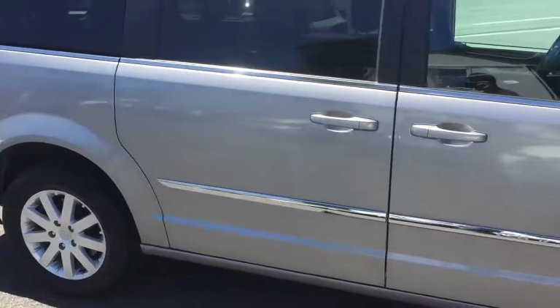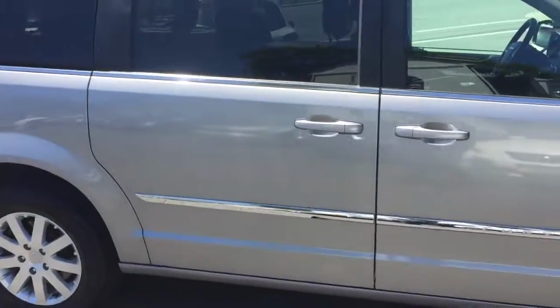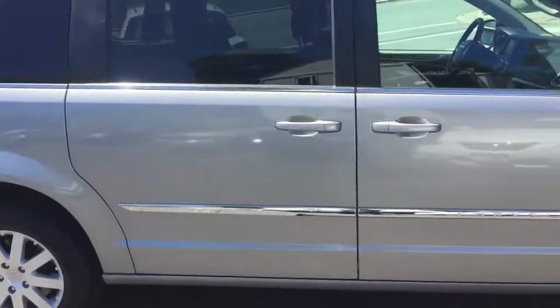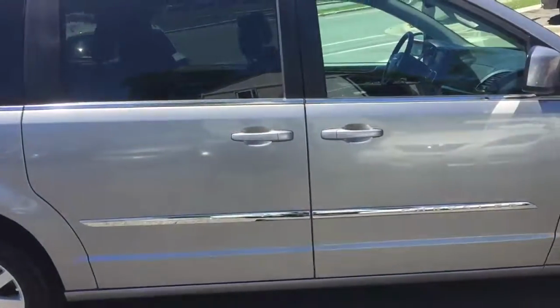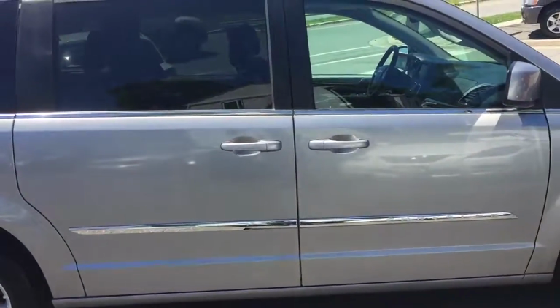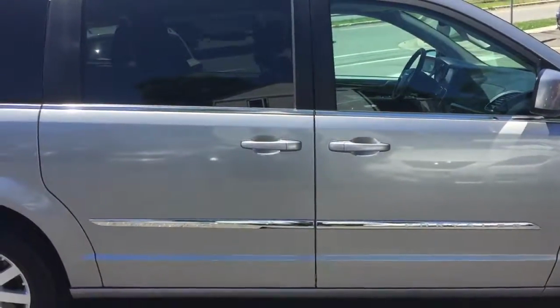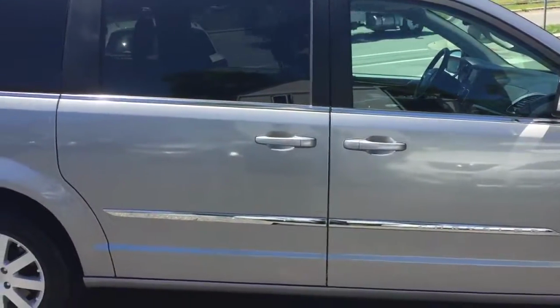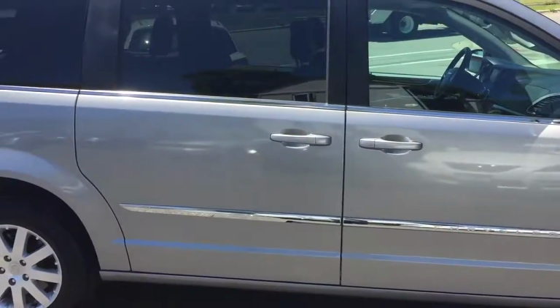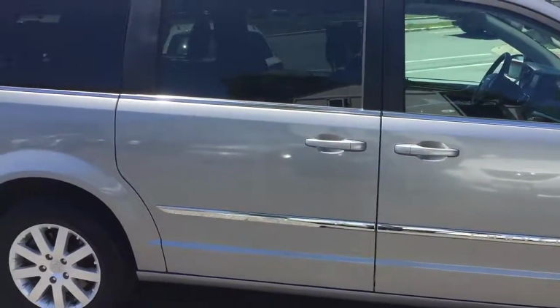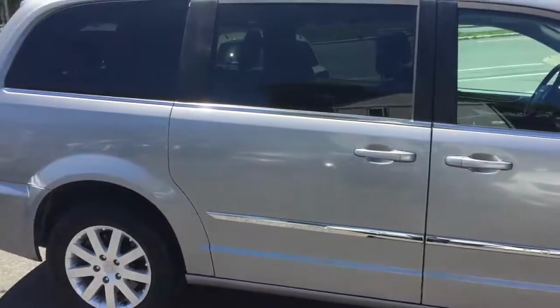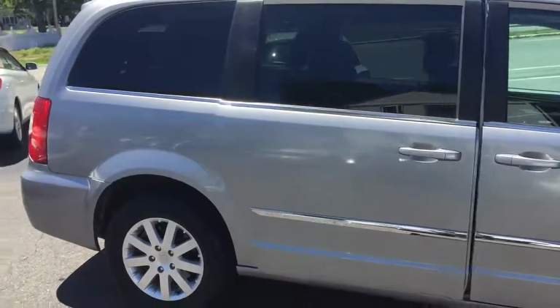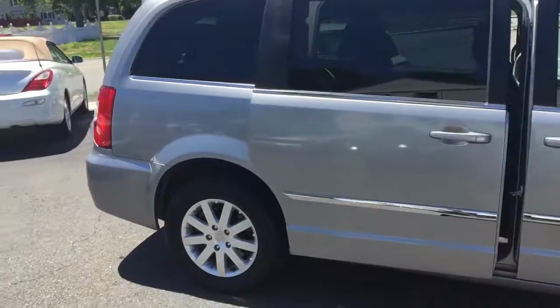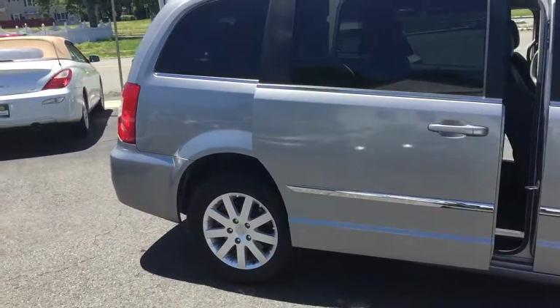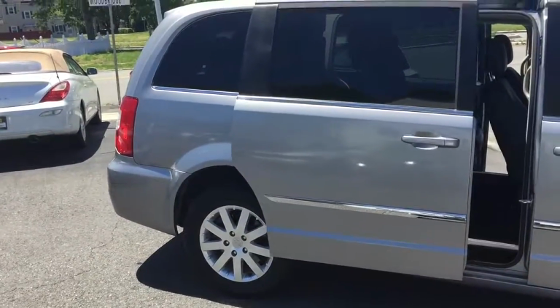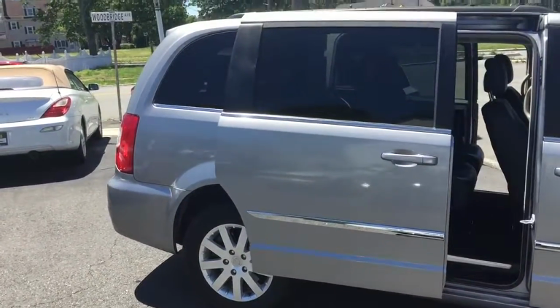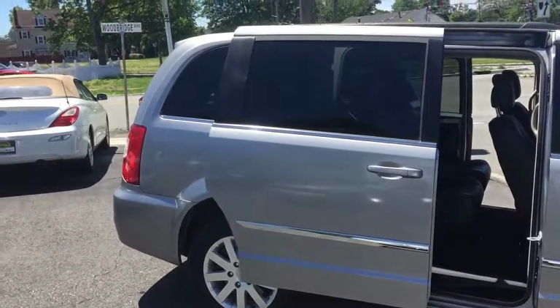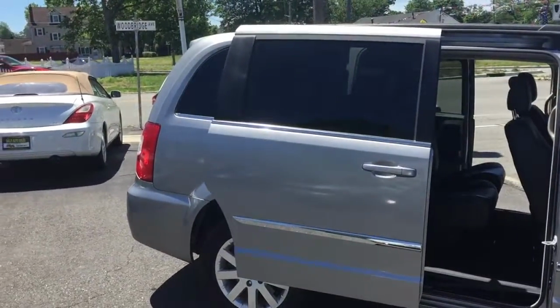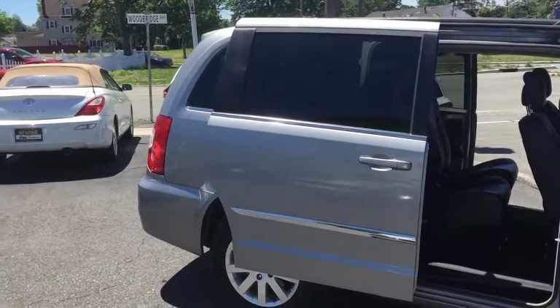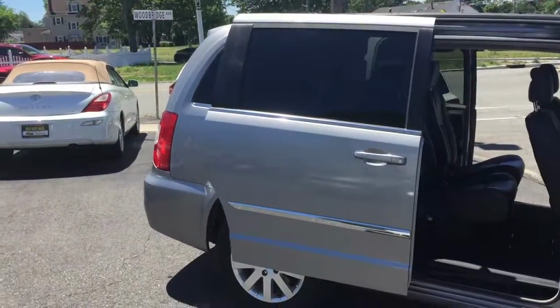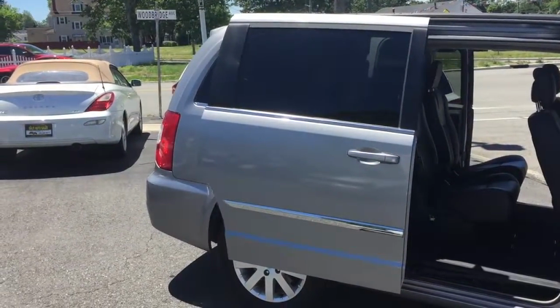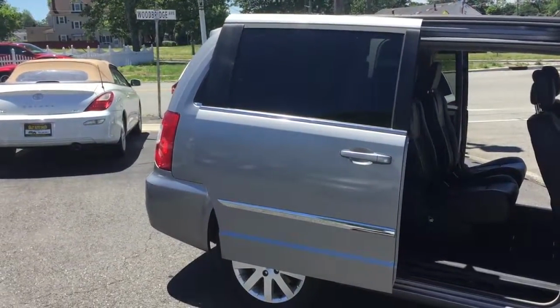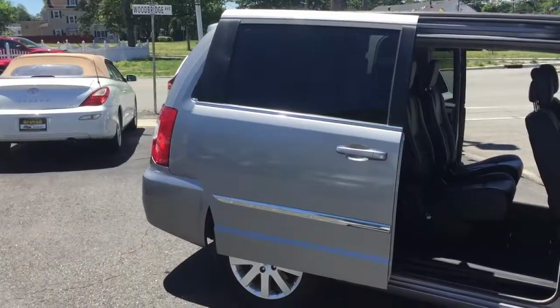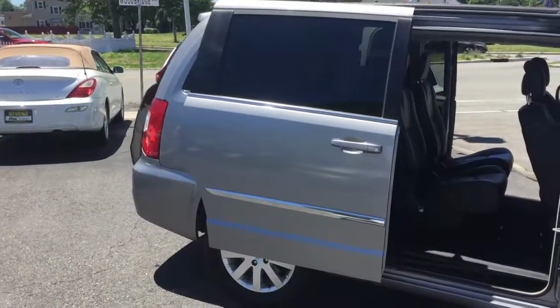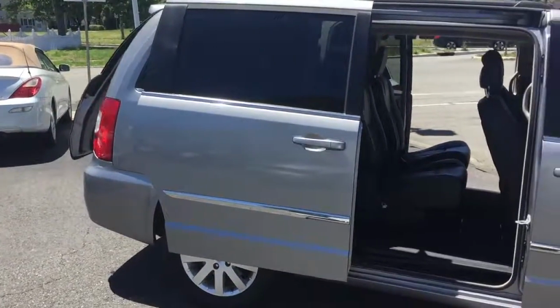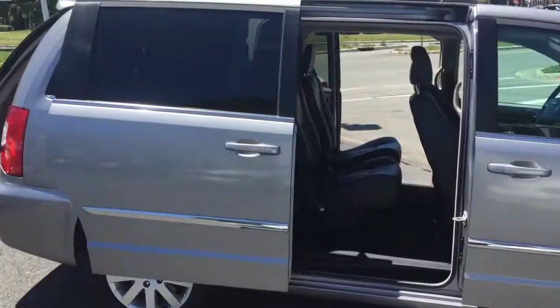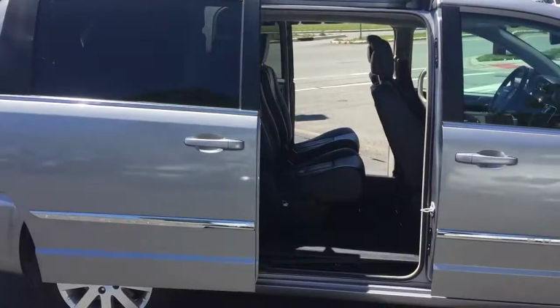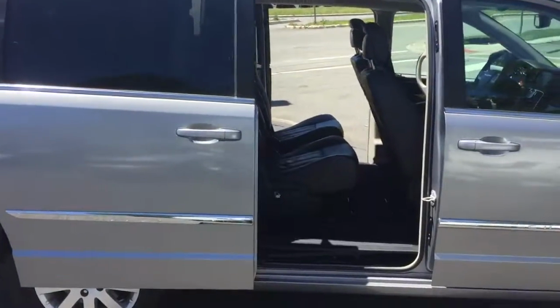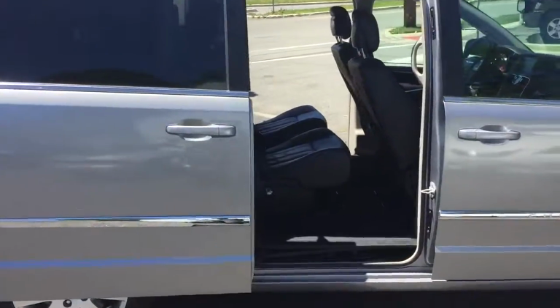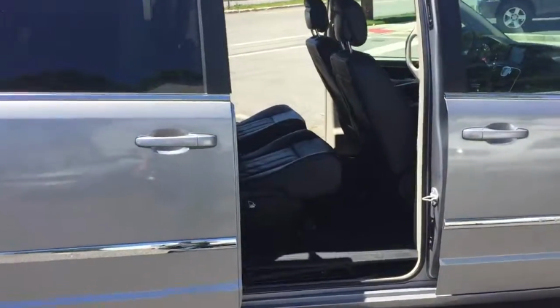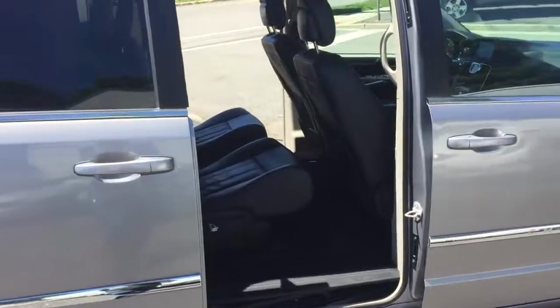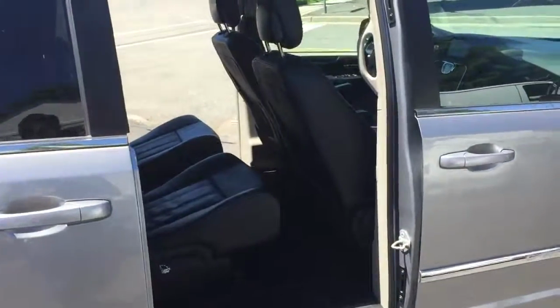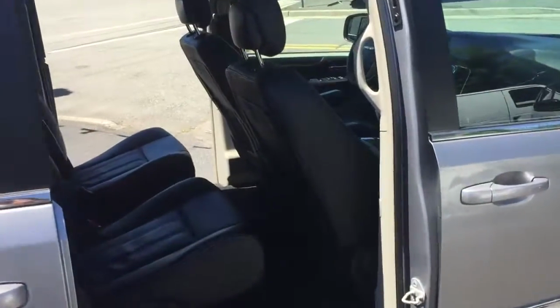Let me show you some of this stuff in action. Check how everything opens. Power sliding doors, power liftgate, leather interior.